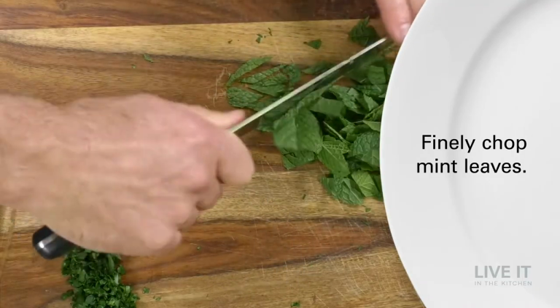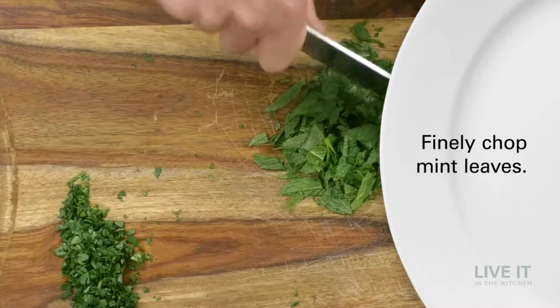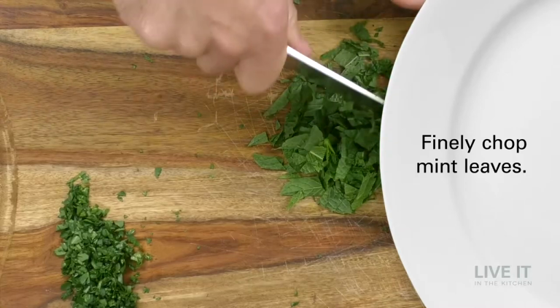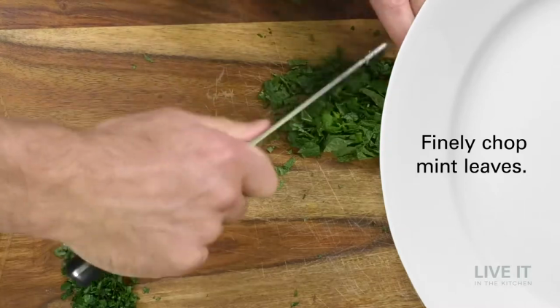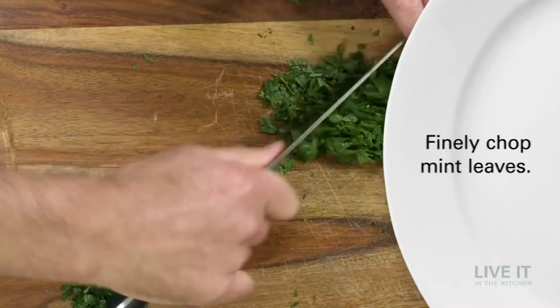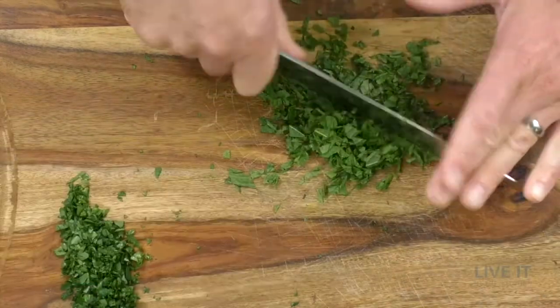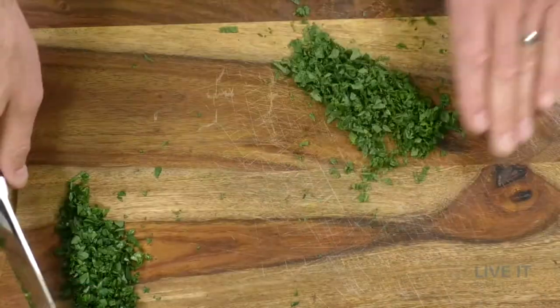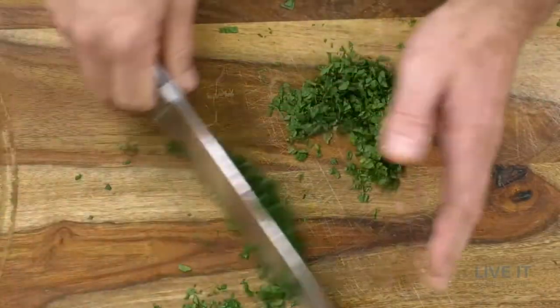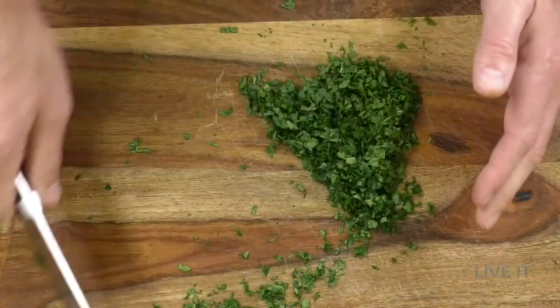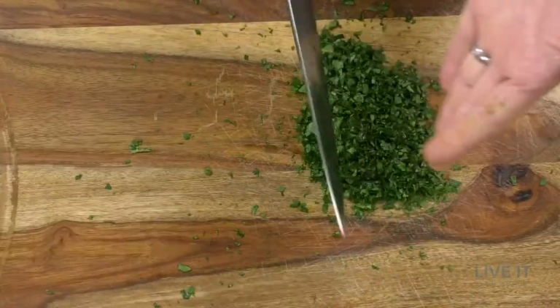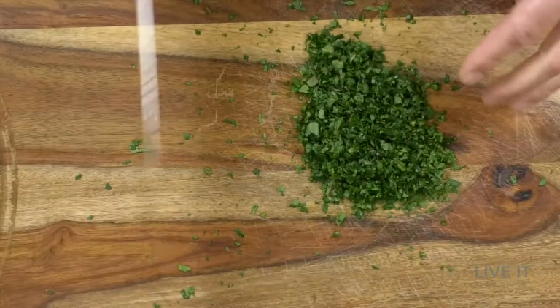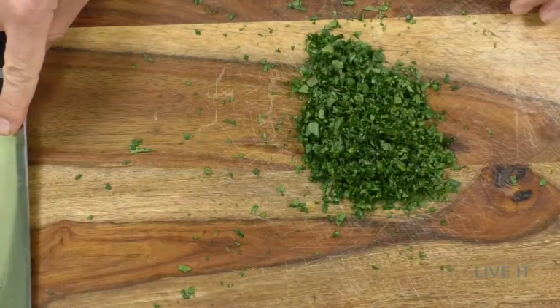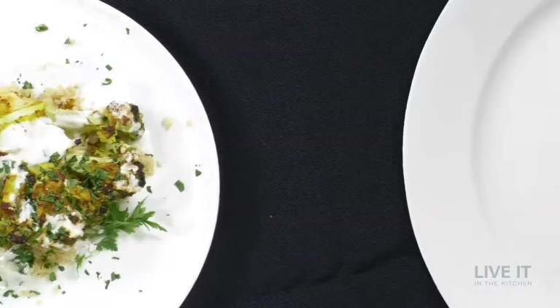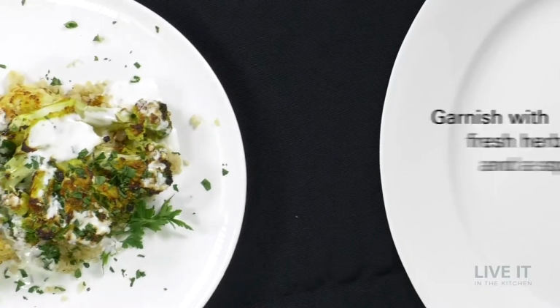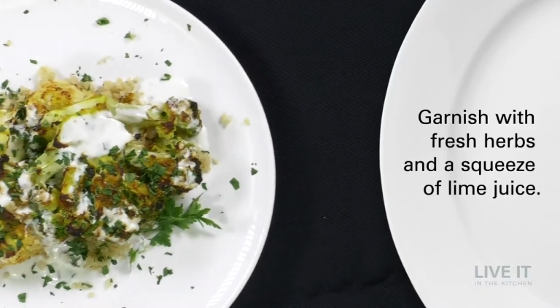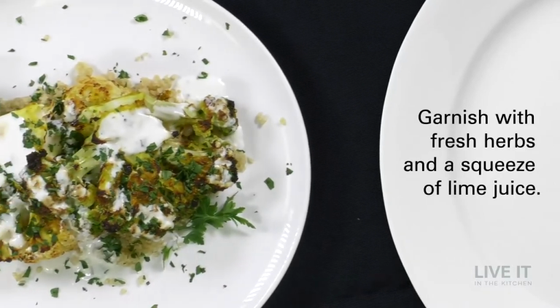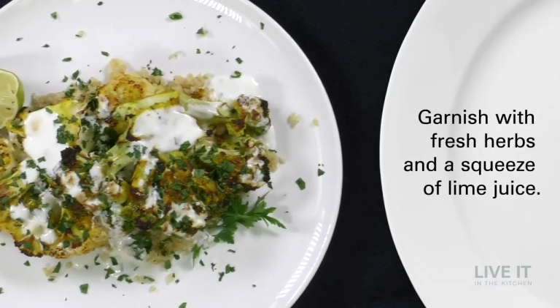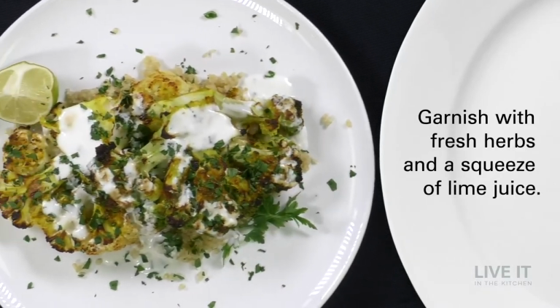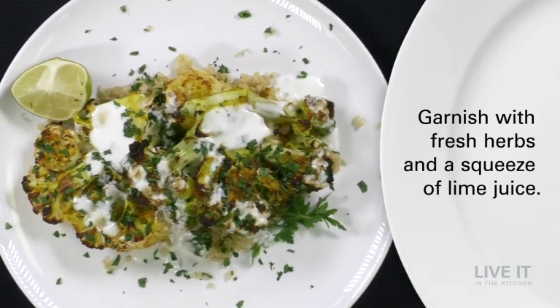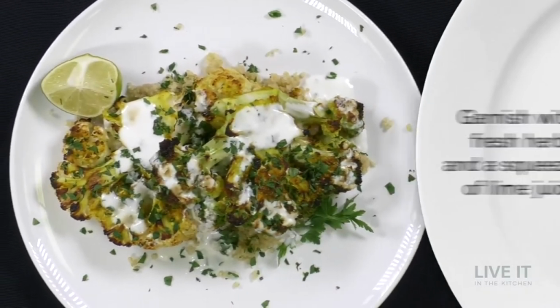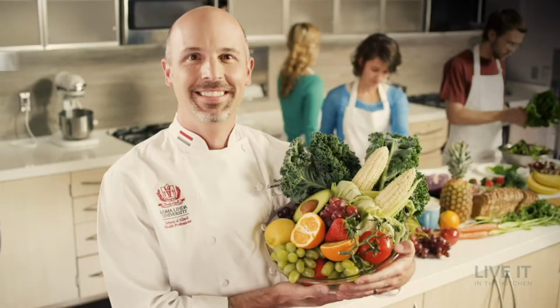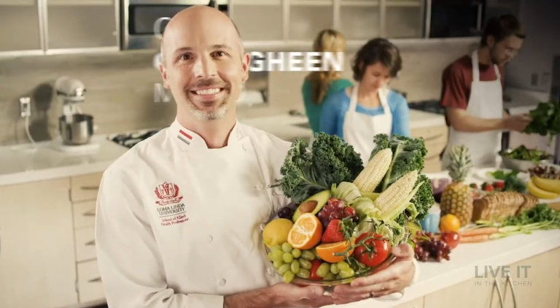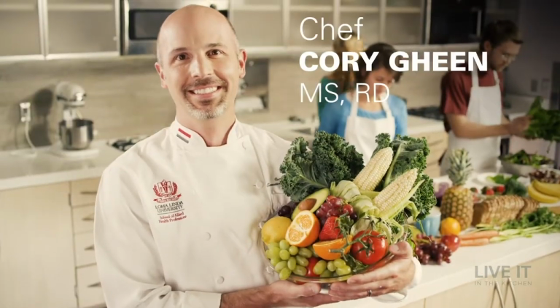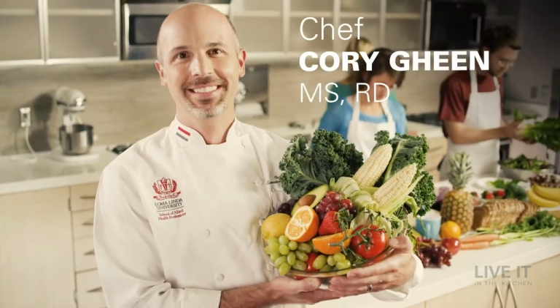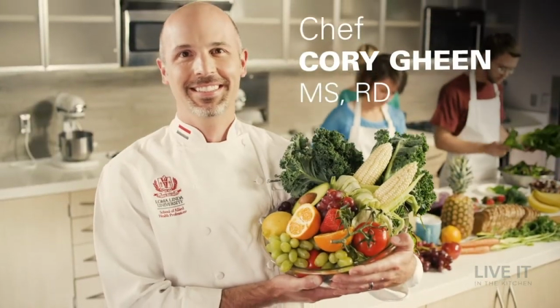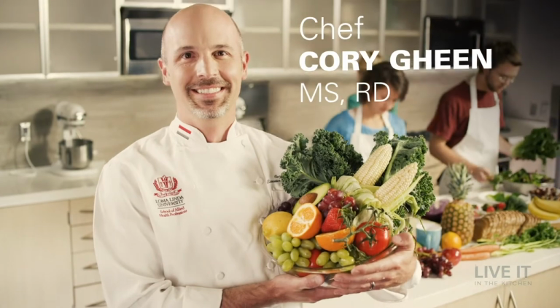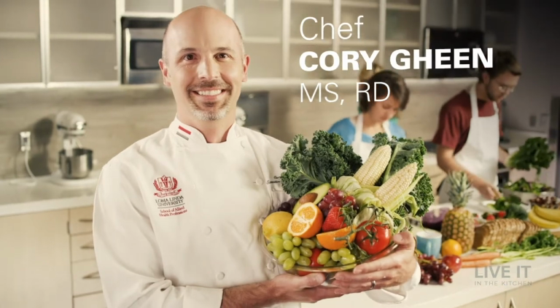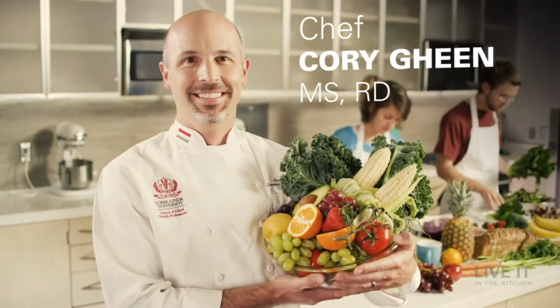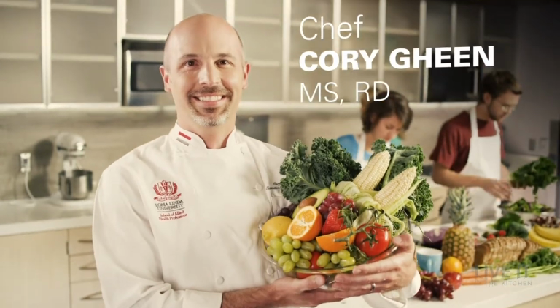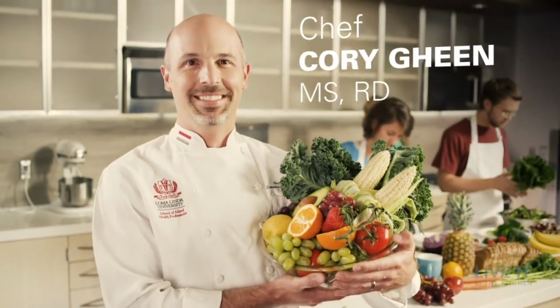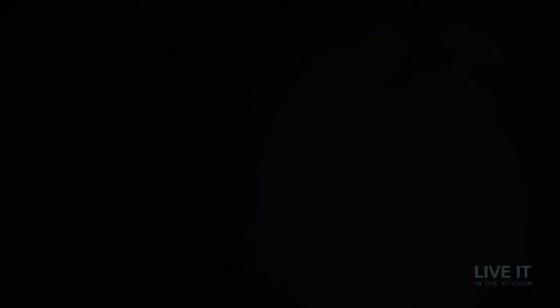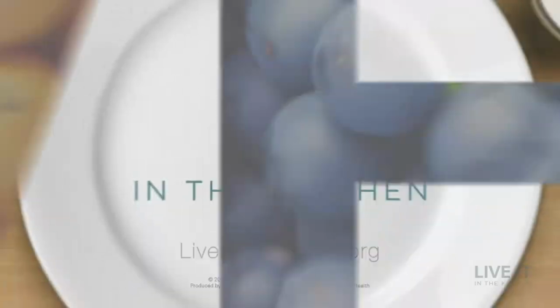The fresh herbs are a nice contrast to the creamy white sauce we use to garnish our steaks. You can find the recipe for this sauce in our Chef Tips — the link is in the description.